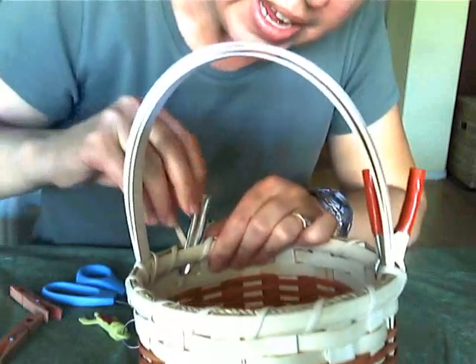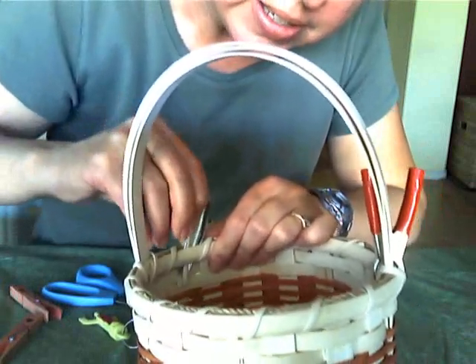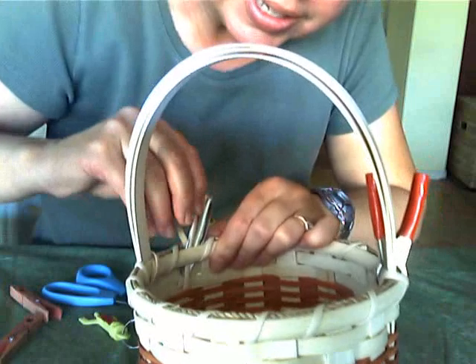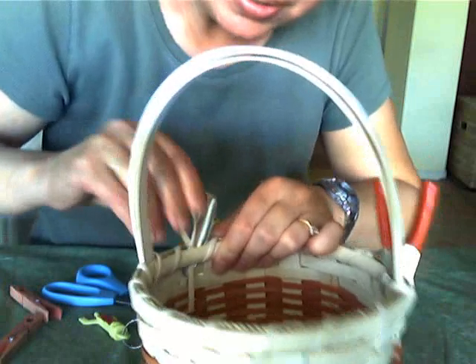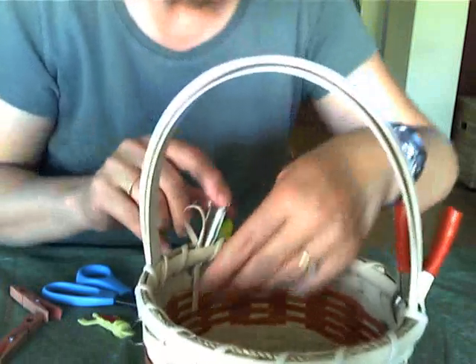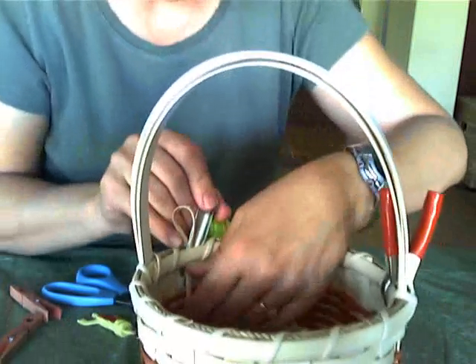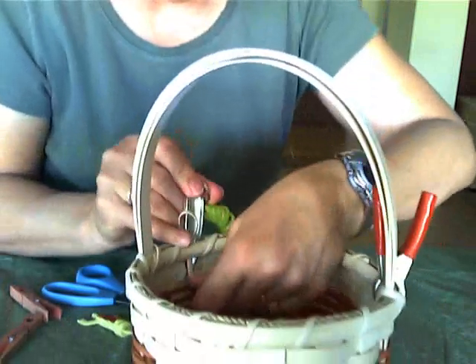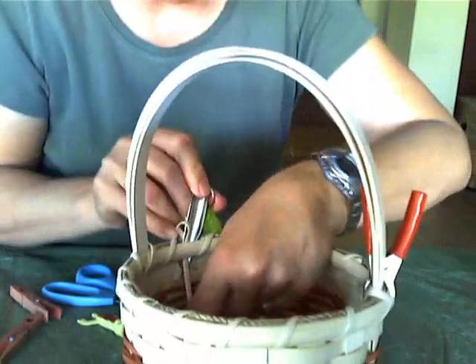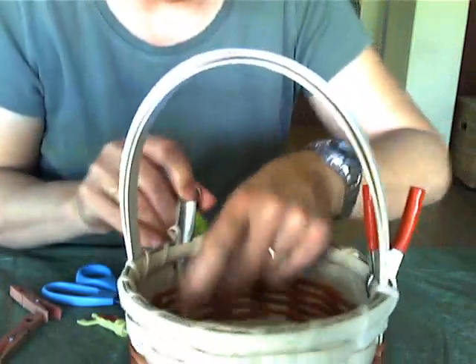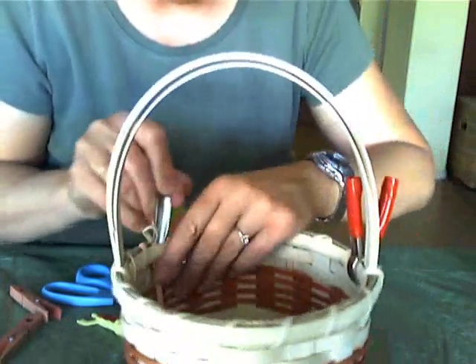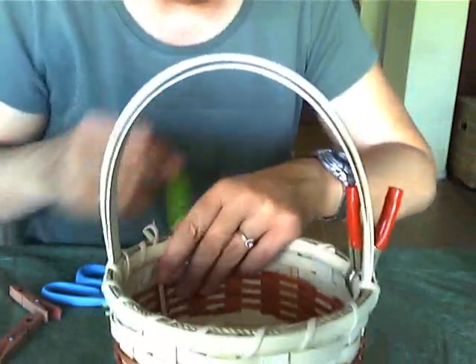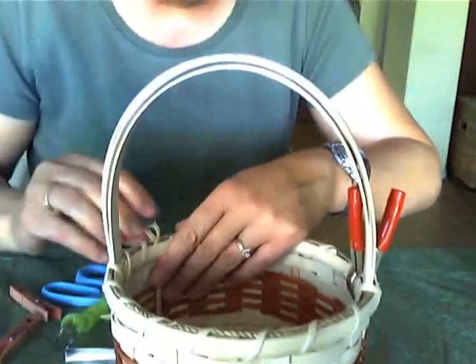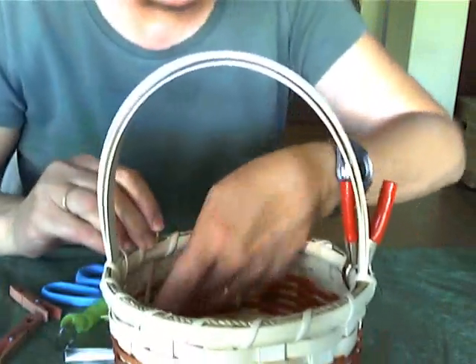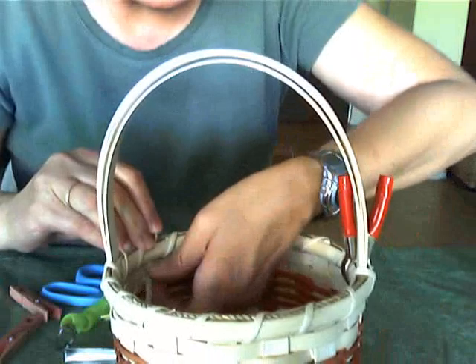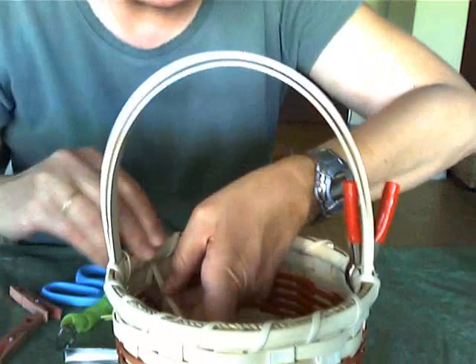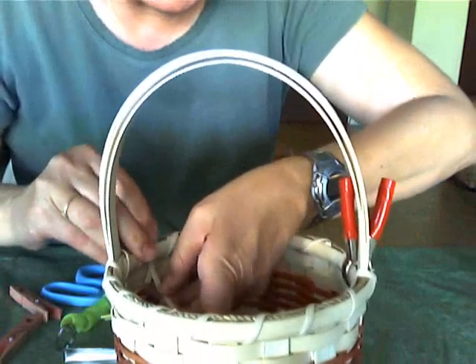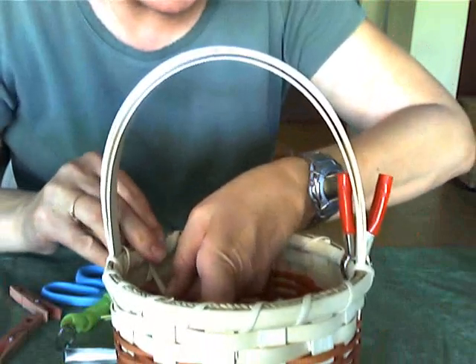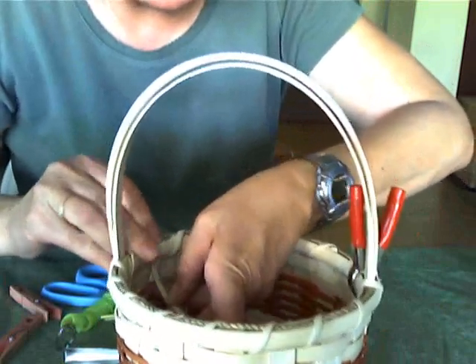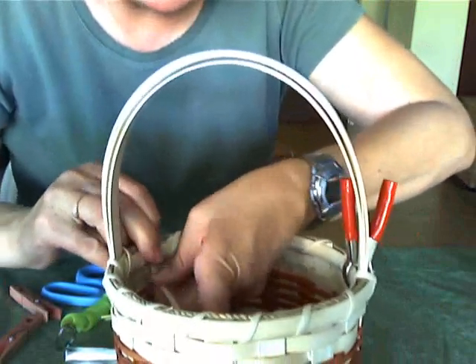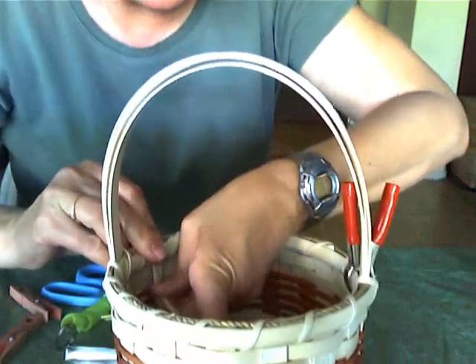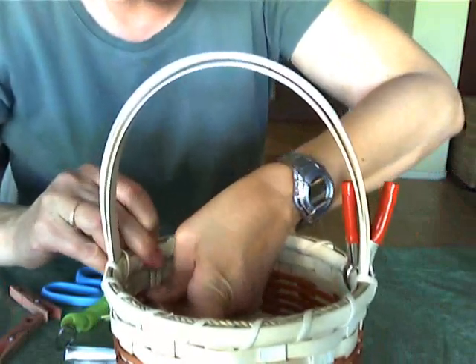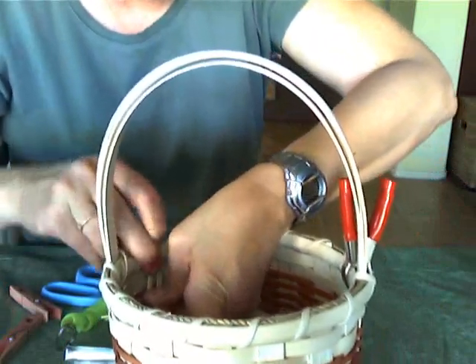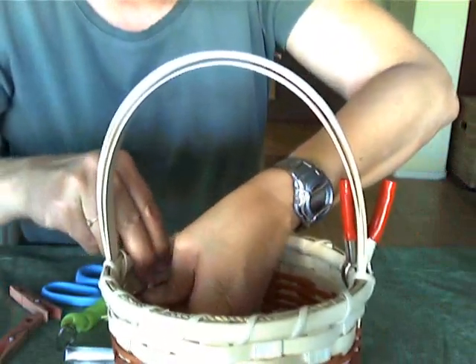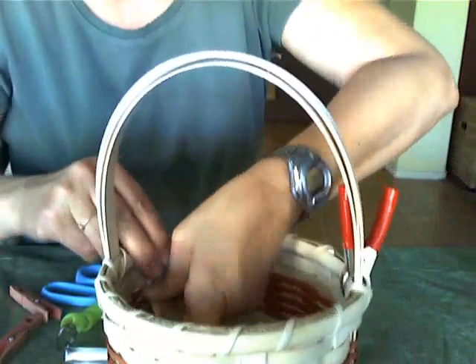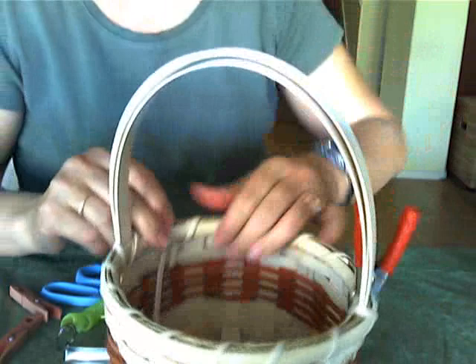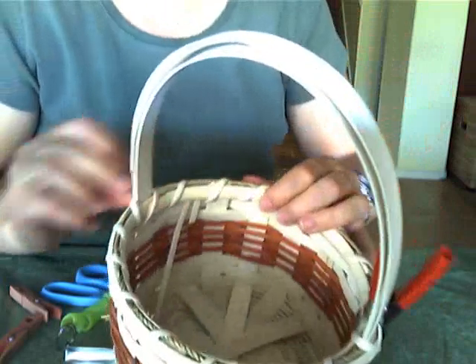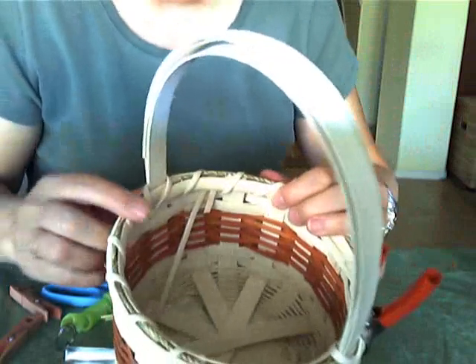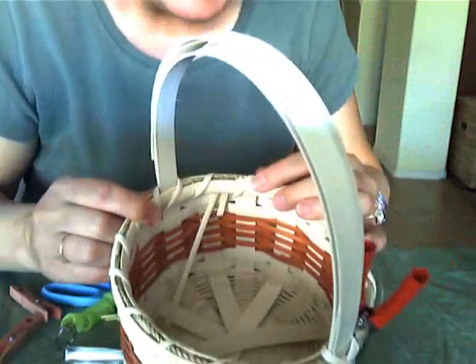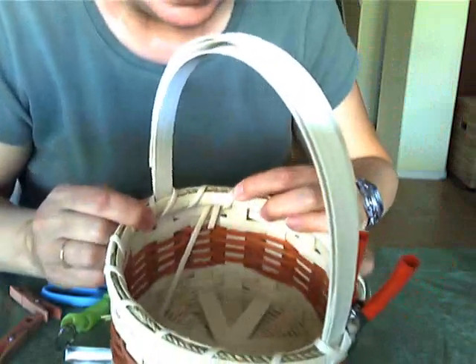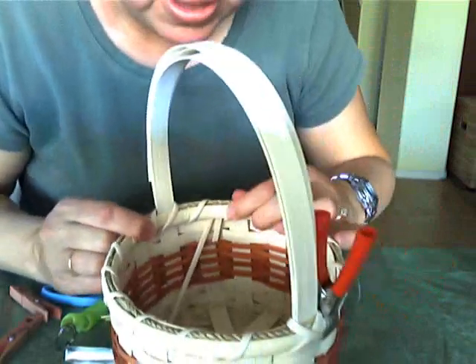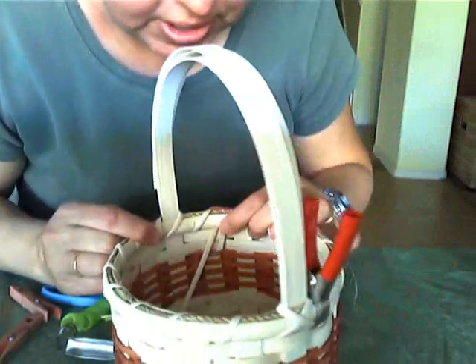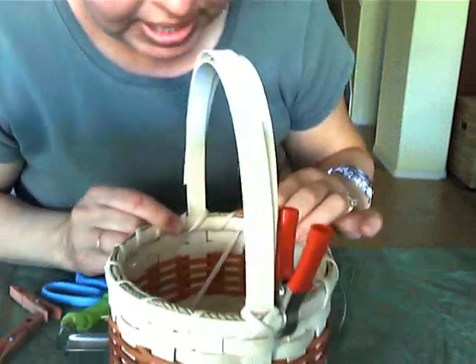And slip that 11/64-inch flat oval through. Pull it tight.